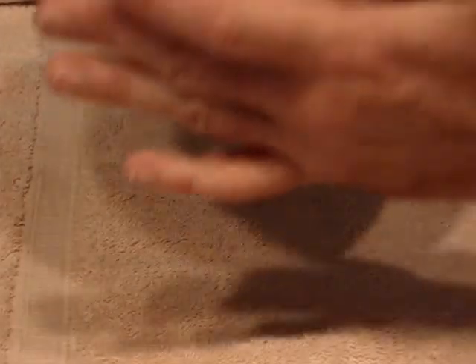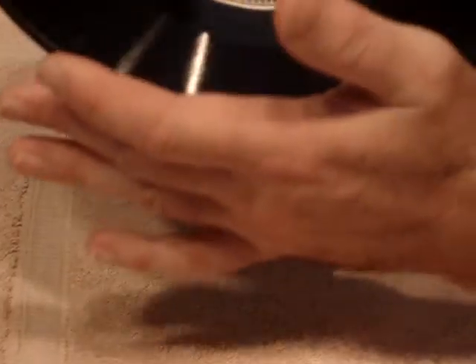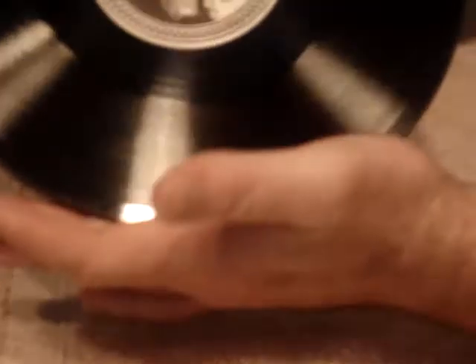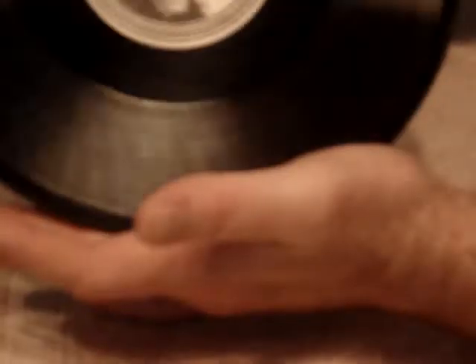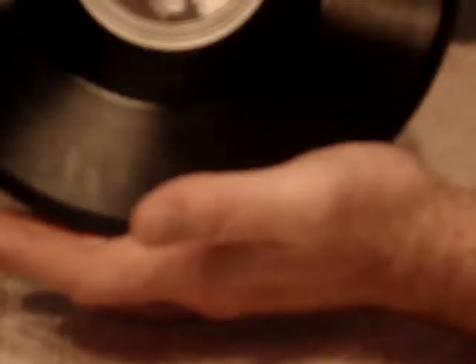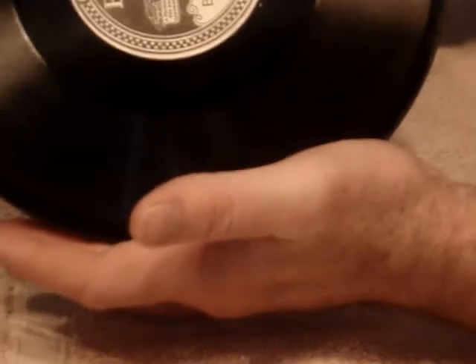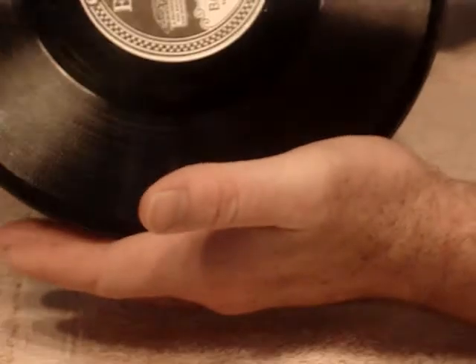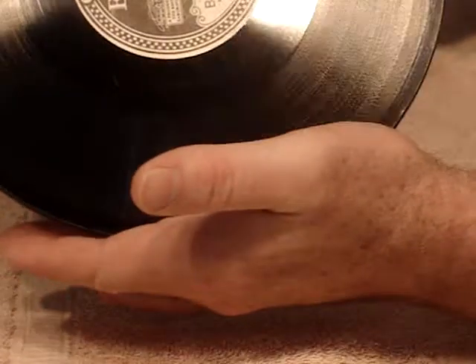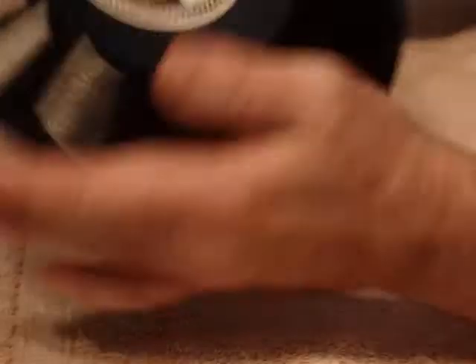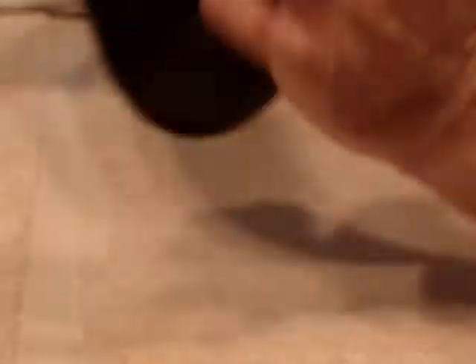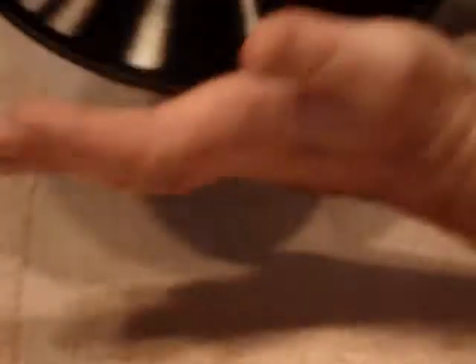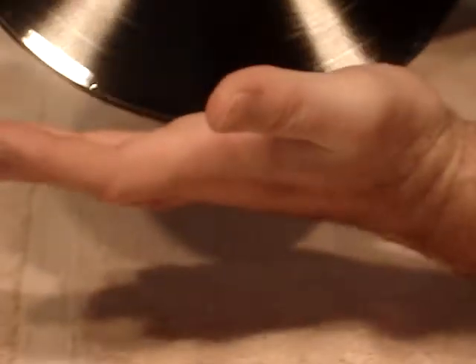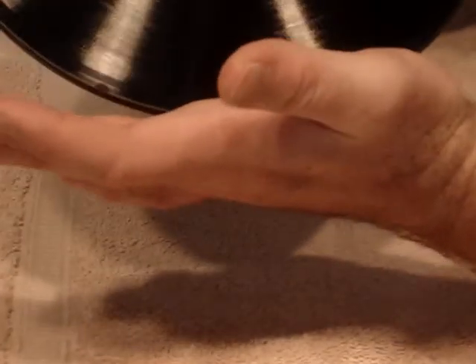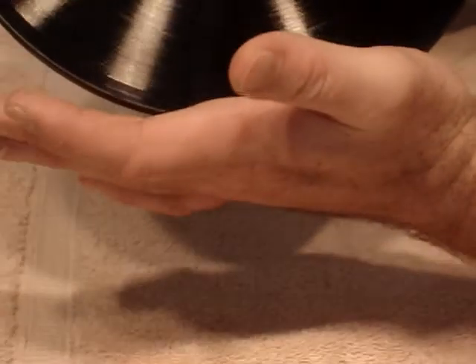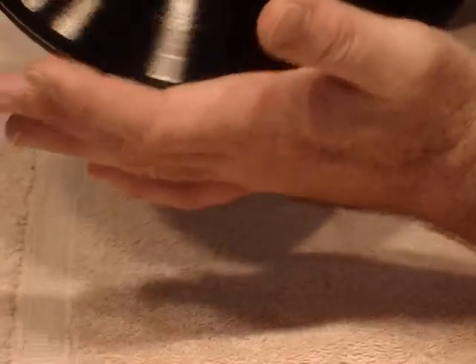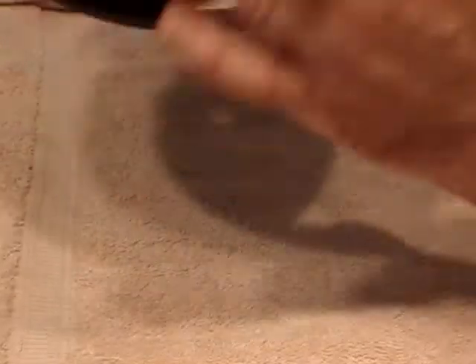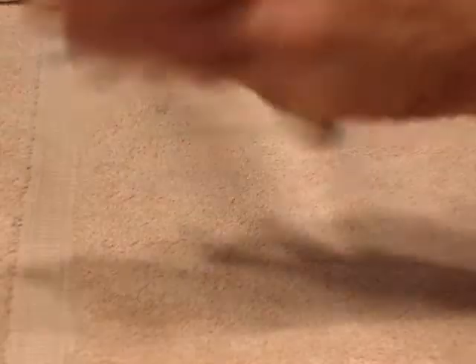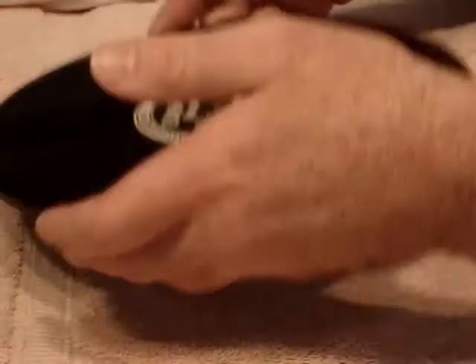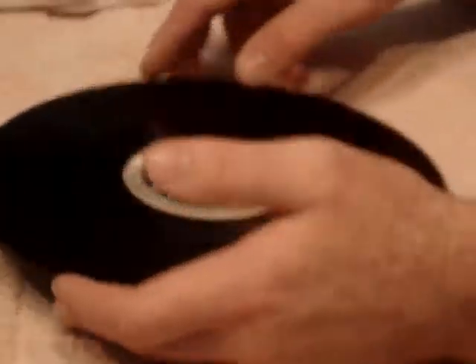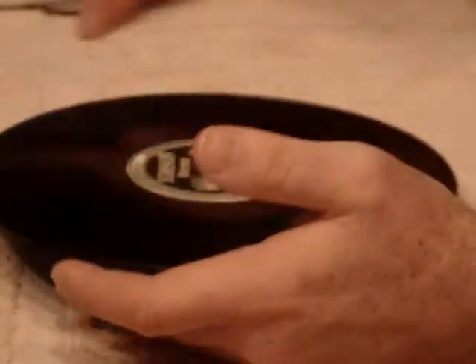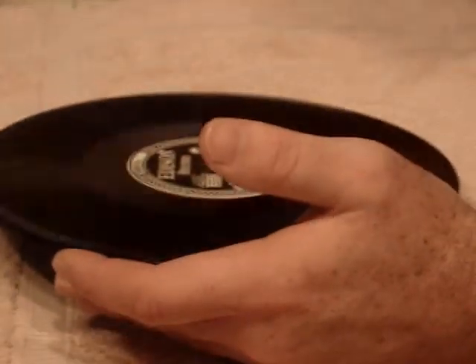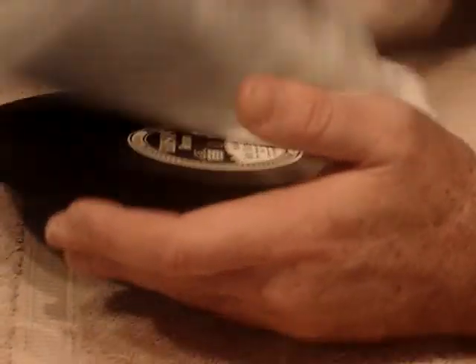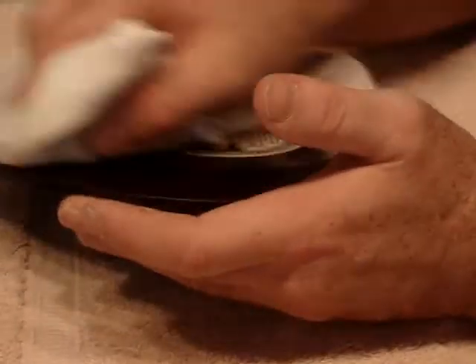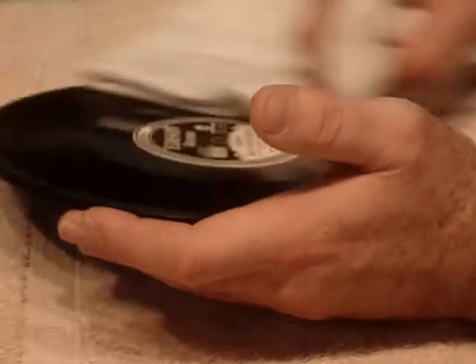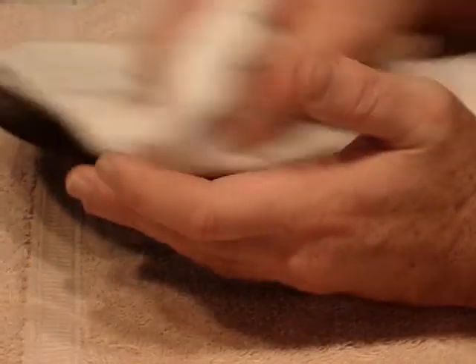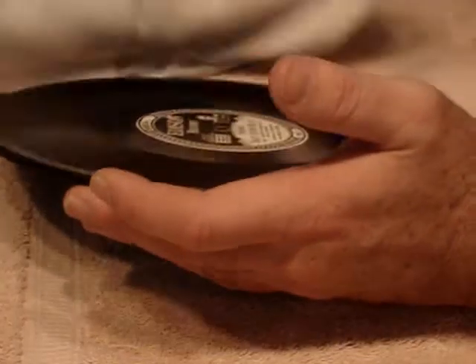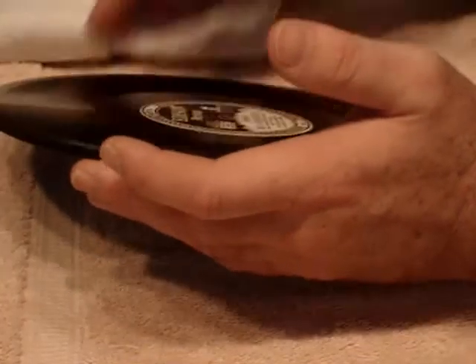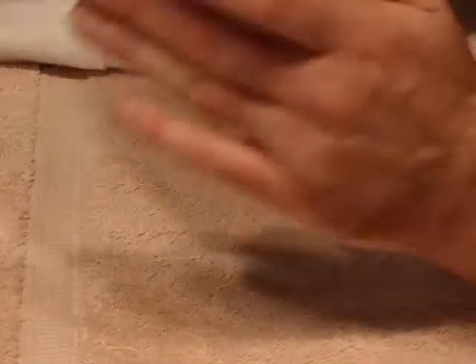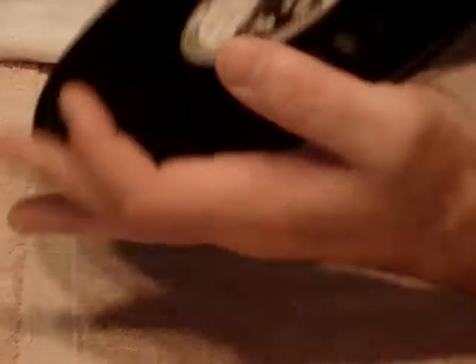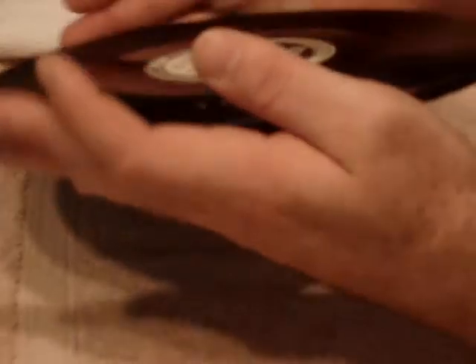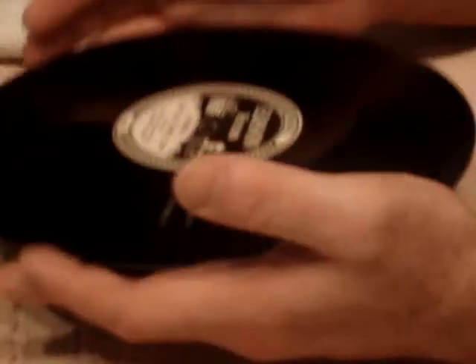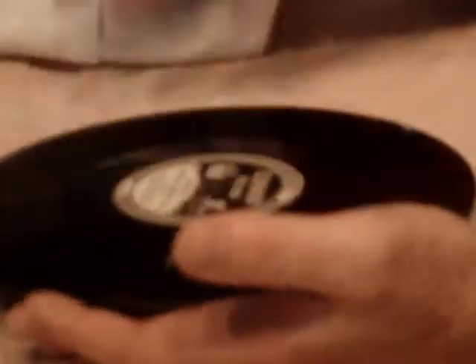If your record looks fairly clean and you're satisfied with it, you probably won't need to clean it again. This is a fairly nice, clean record. Then take your dust cloth again and wipe it off on both sides.